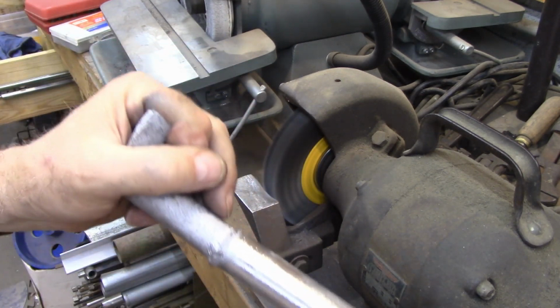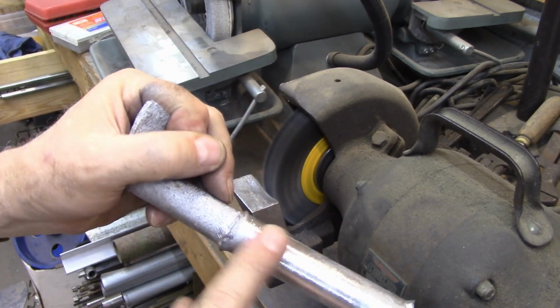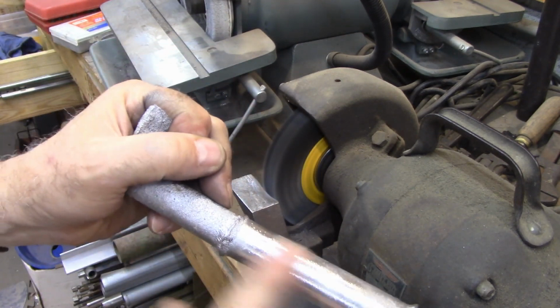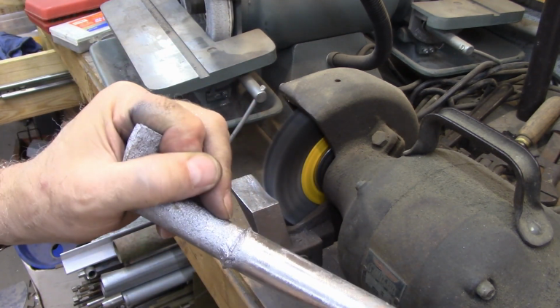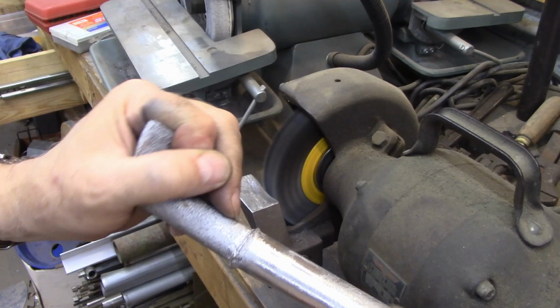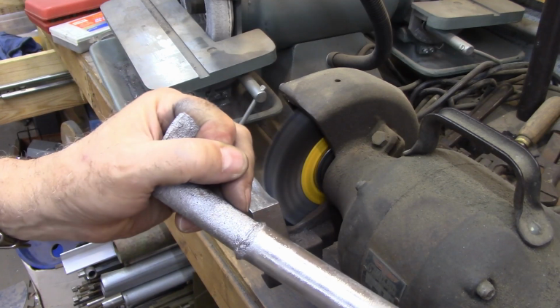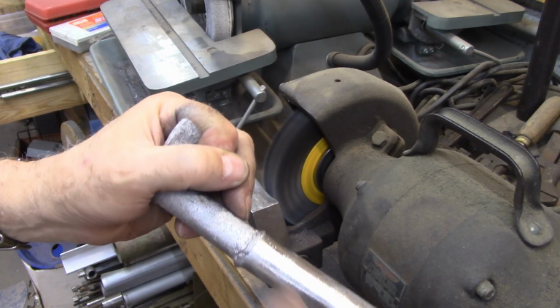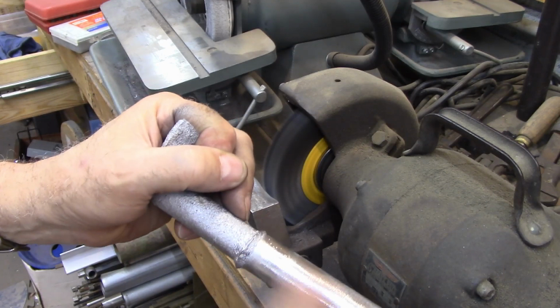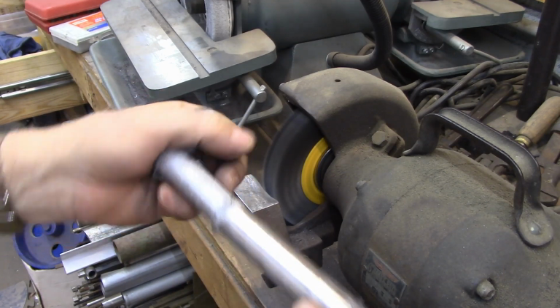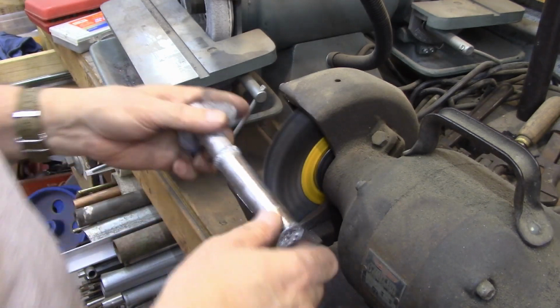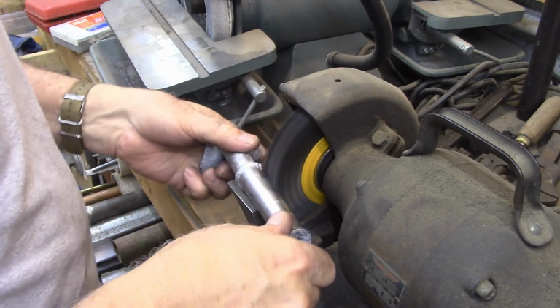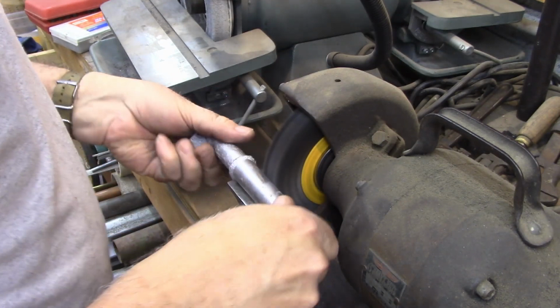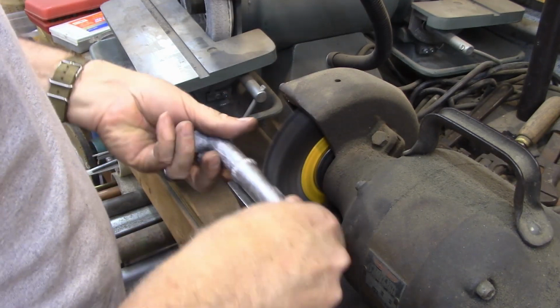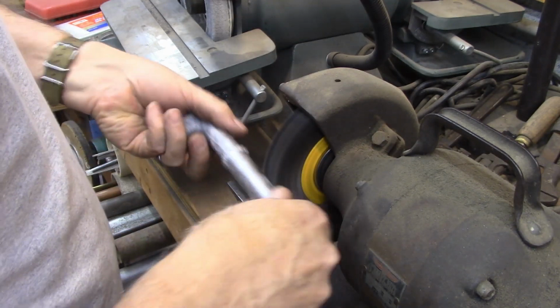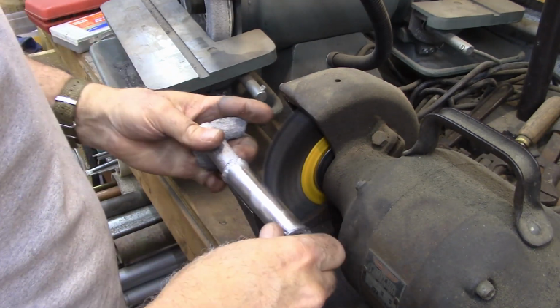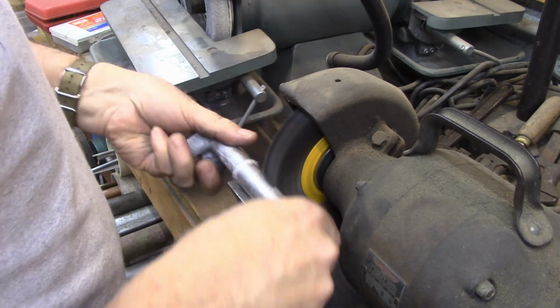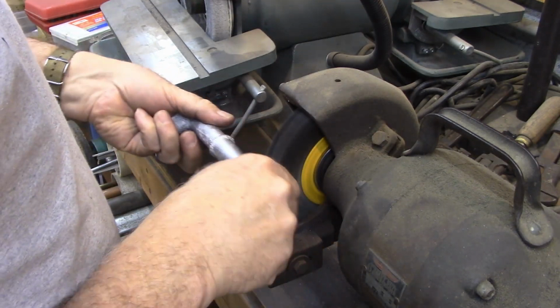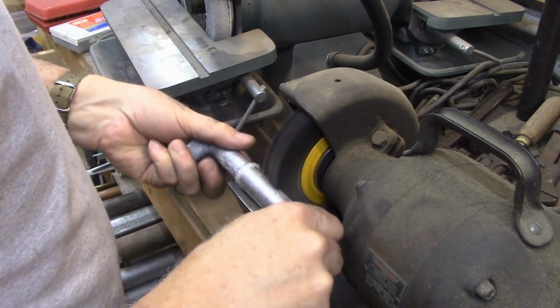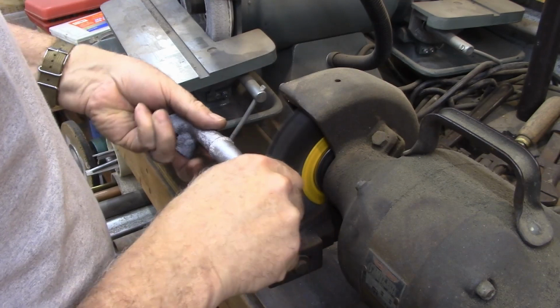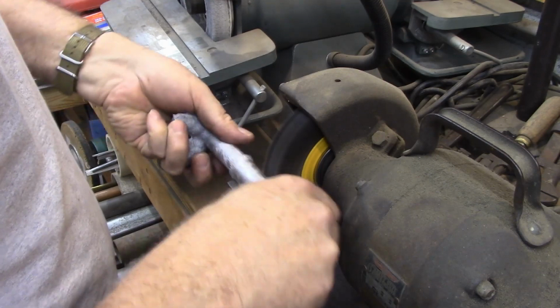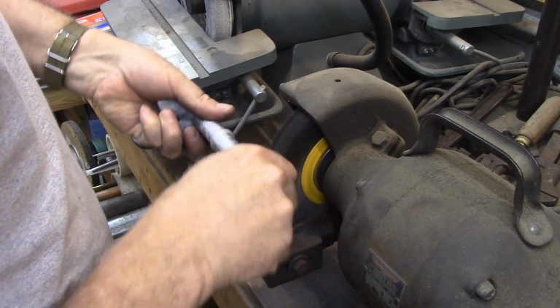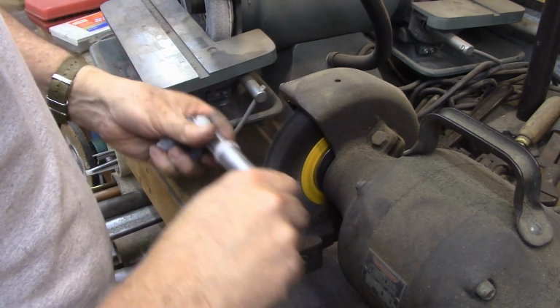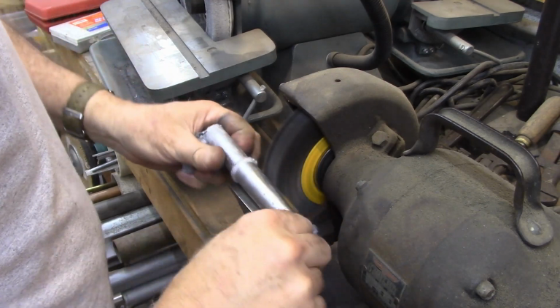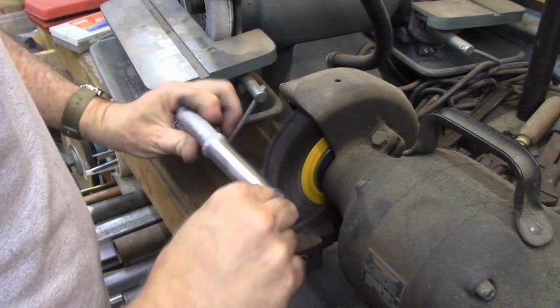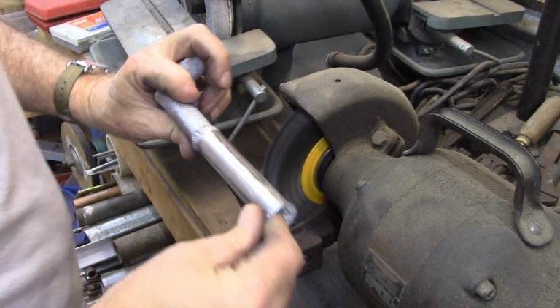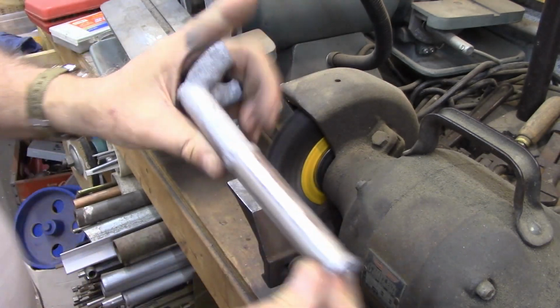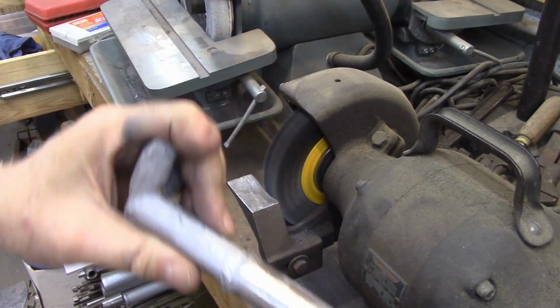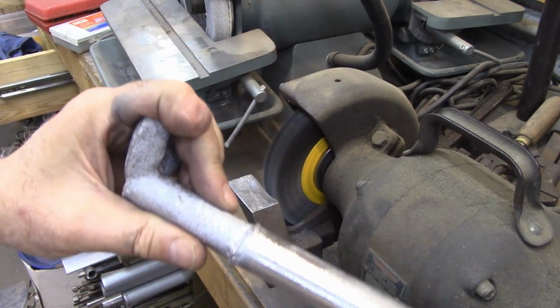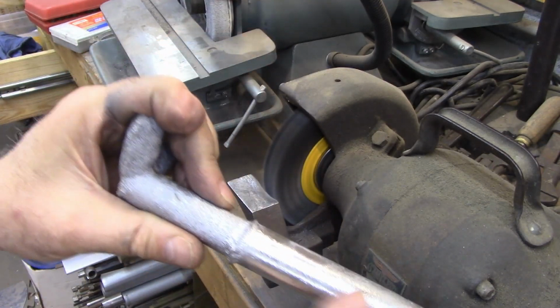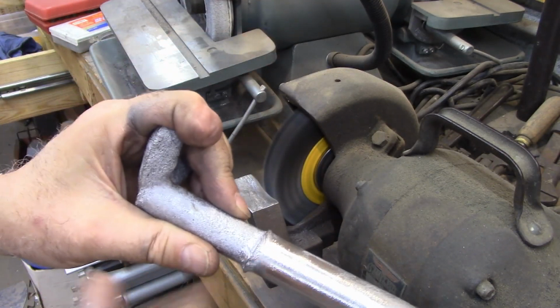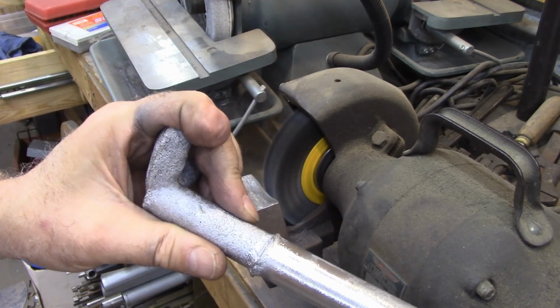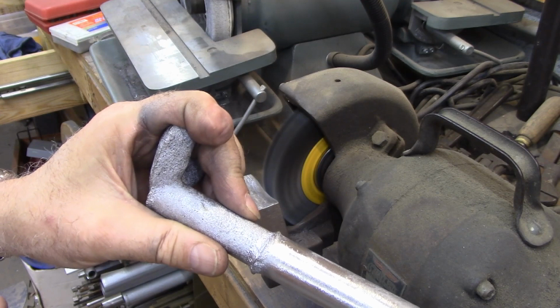See how it transforms that? If you take your time you can blend it a little better. There you go — and you can get a really nice finish on it.